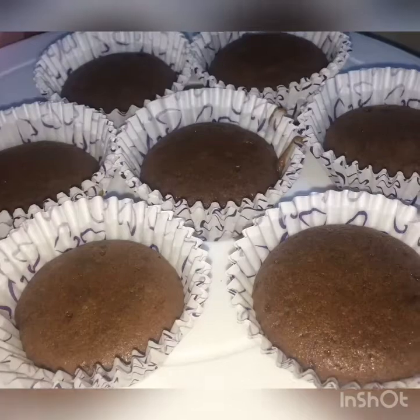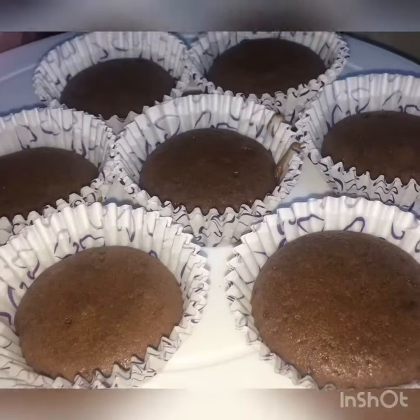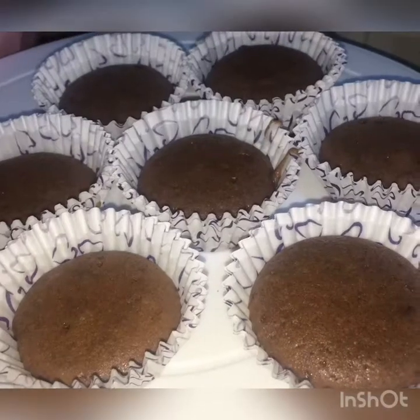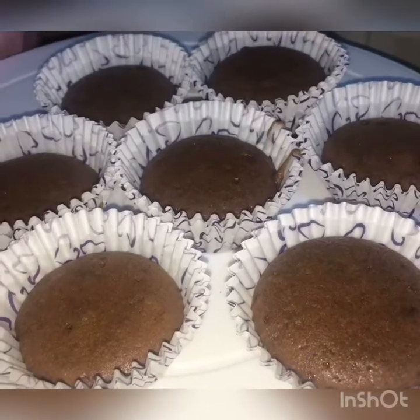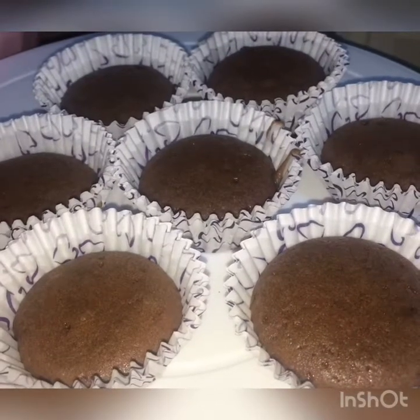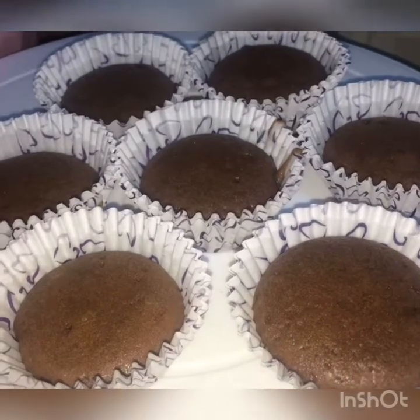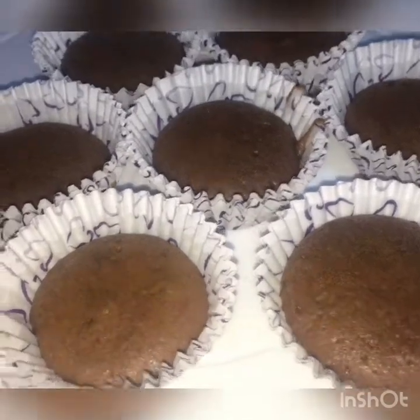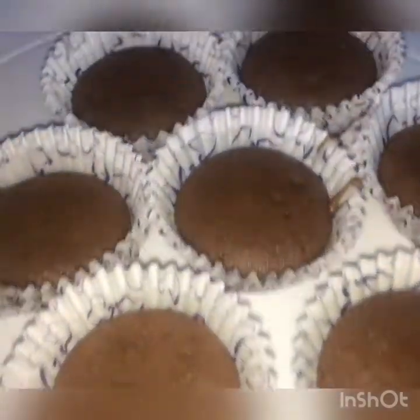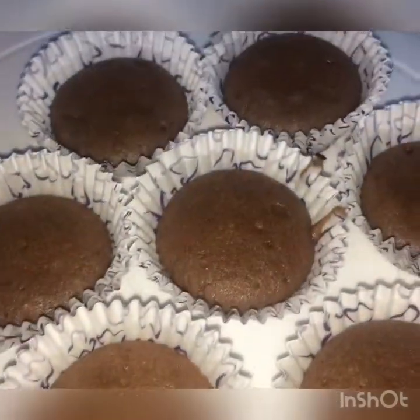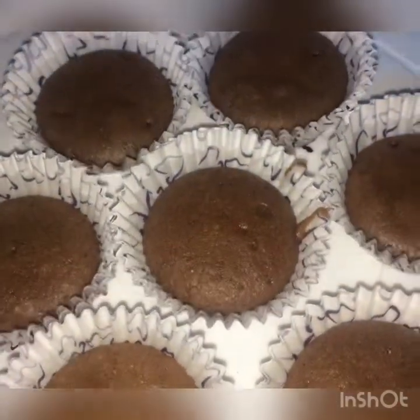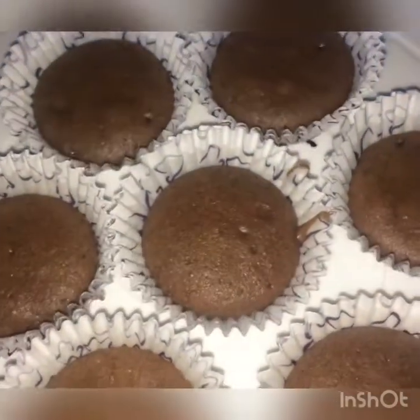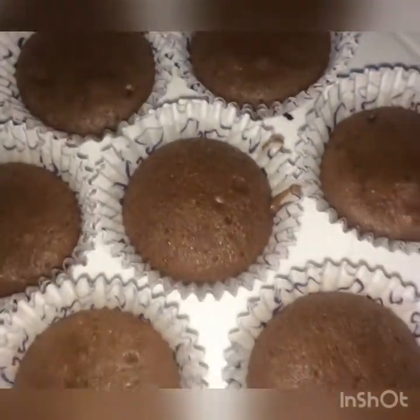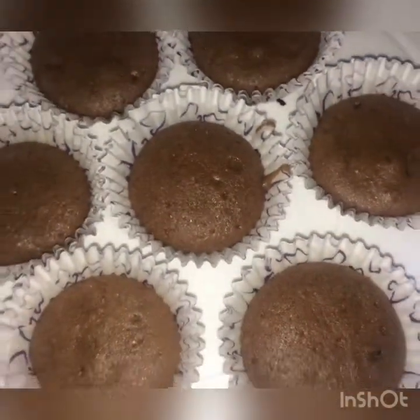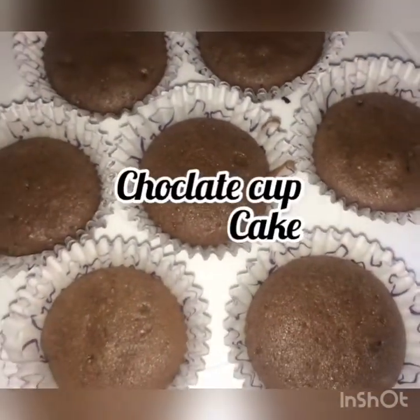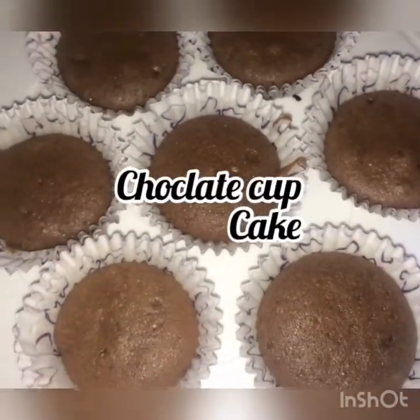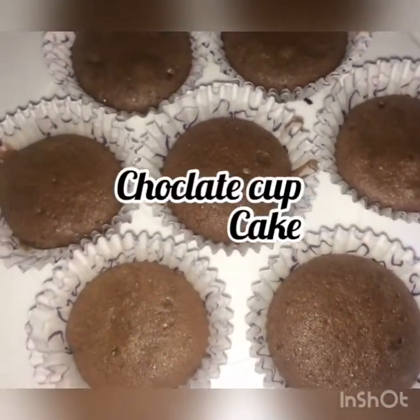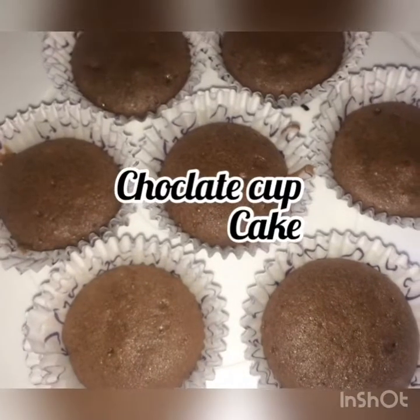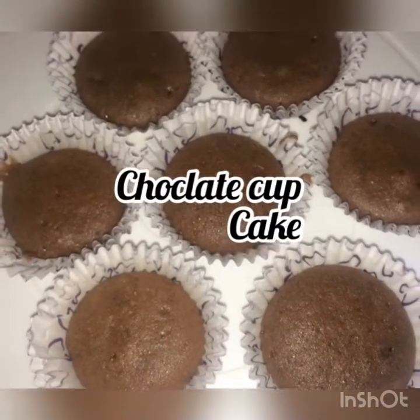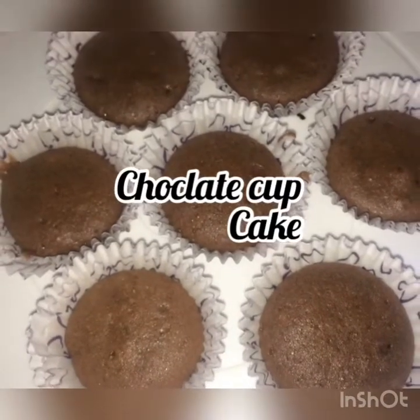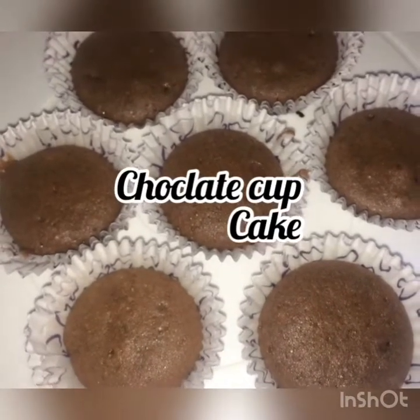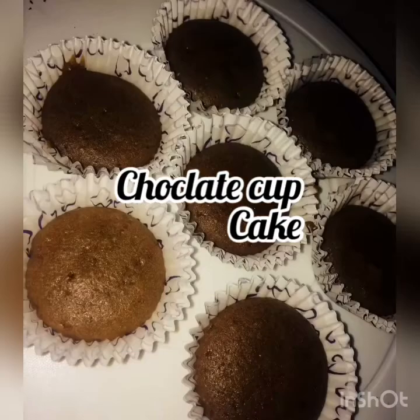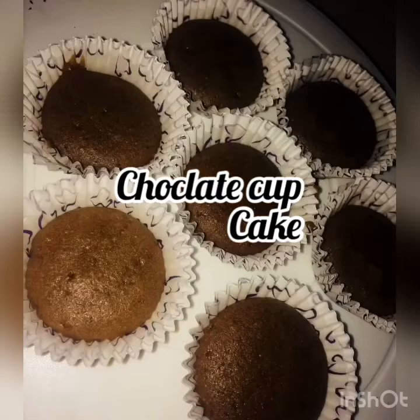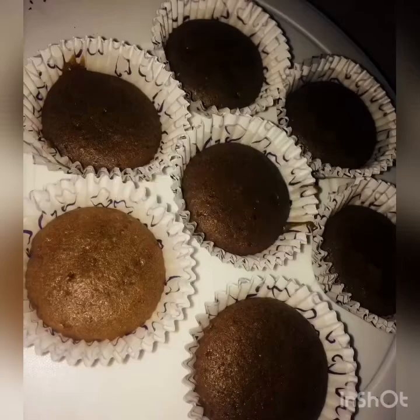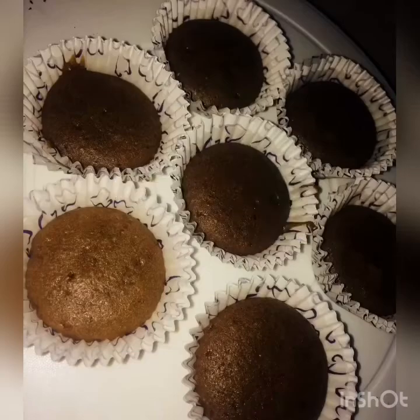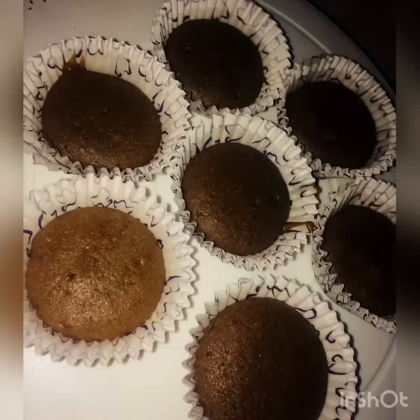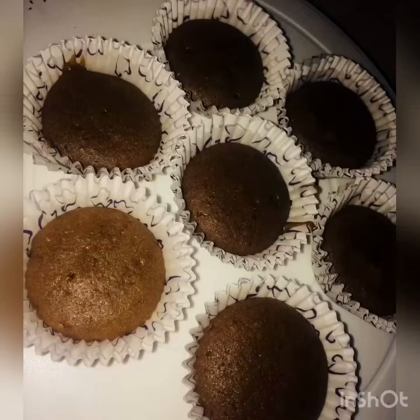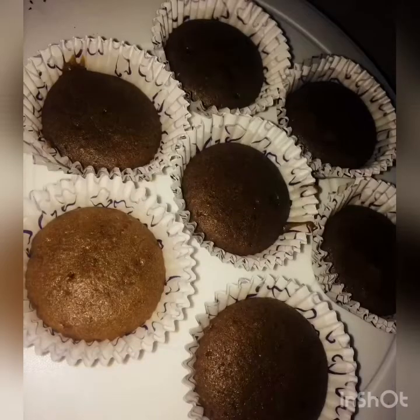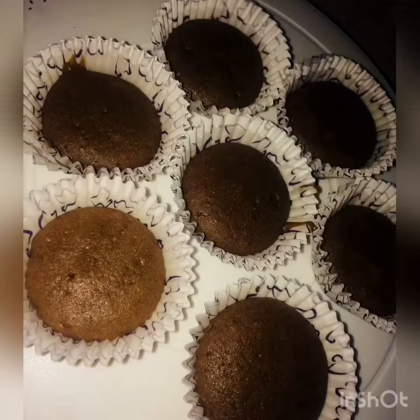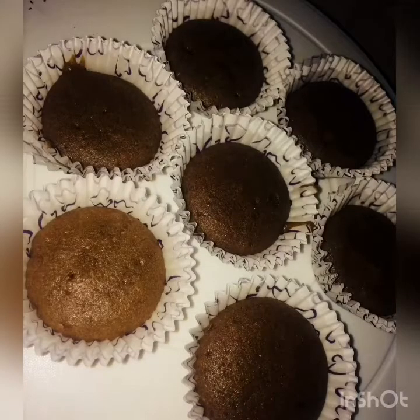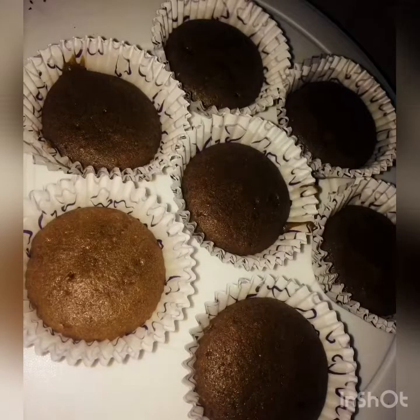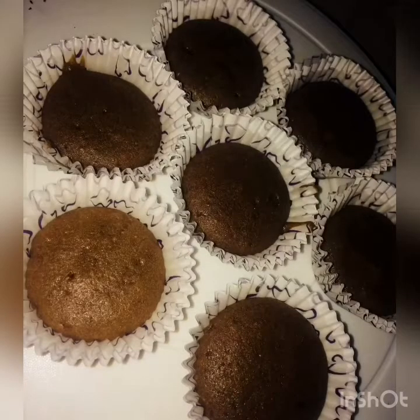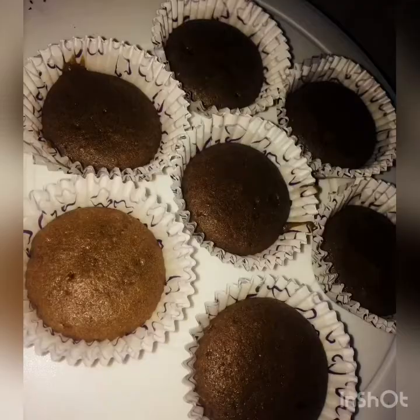Hi friends, welcome back to my channel, Easy Recipes. This is the 32nd video. I am going to make a chocolate cupcake.